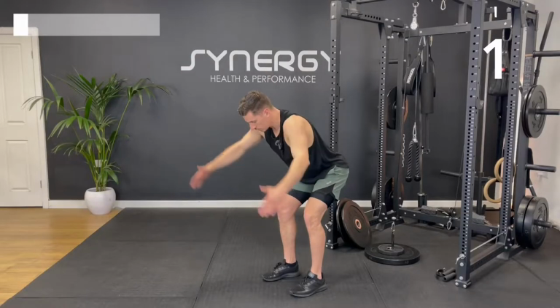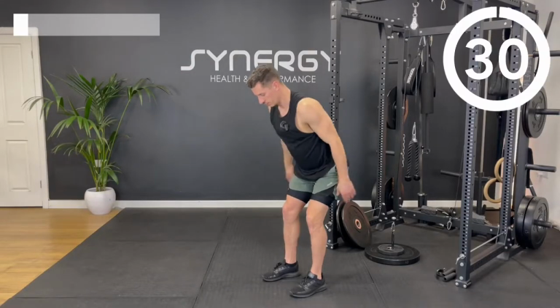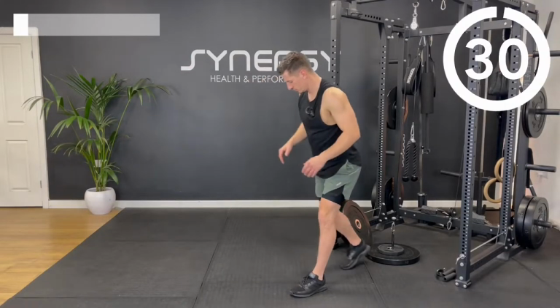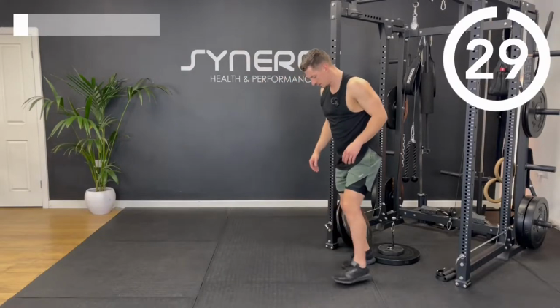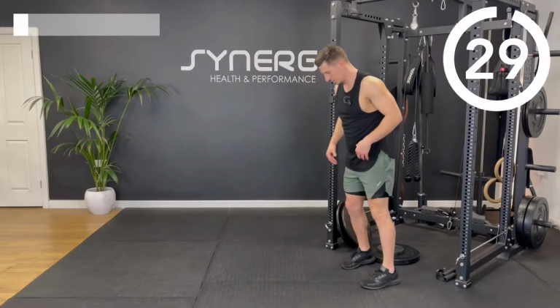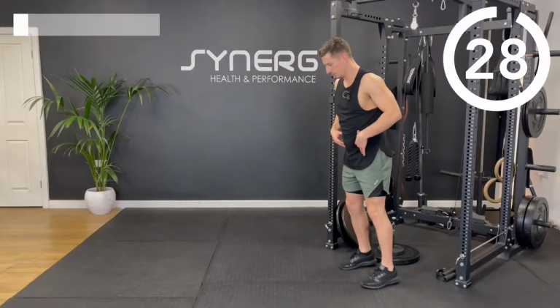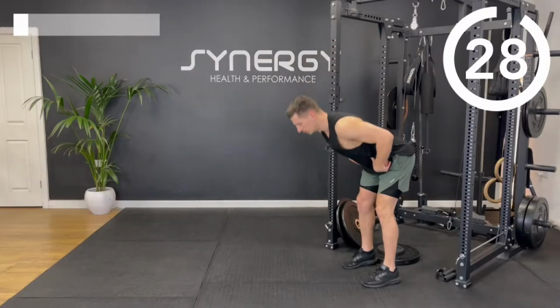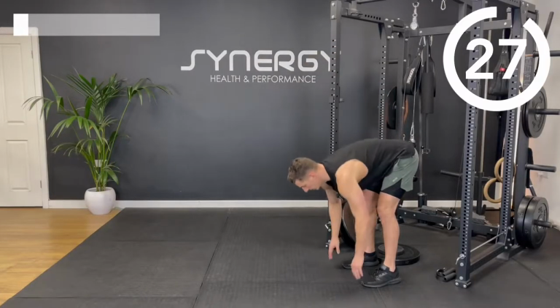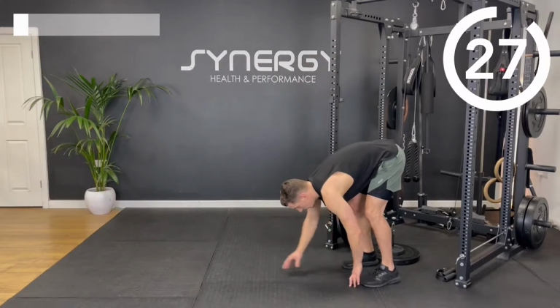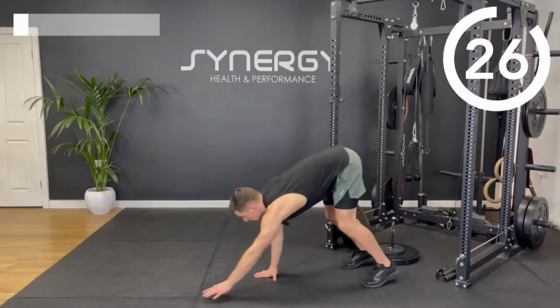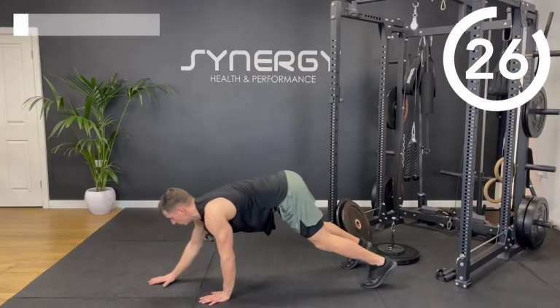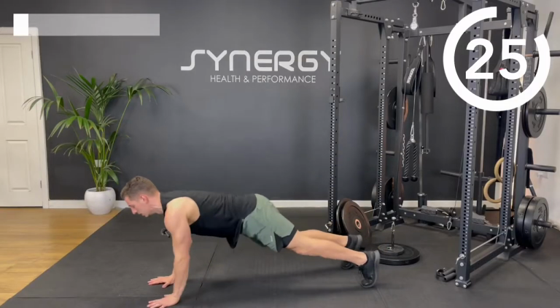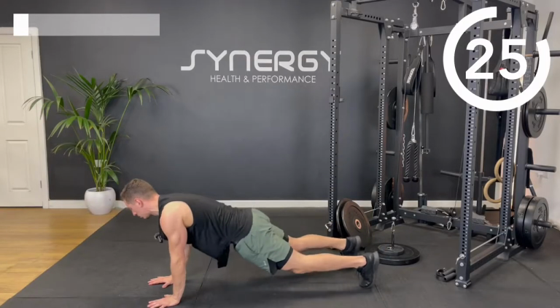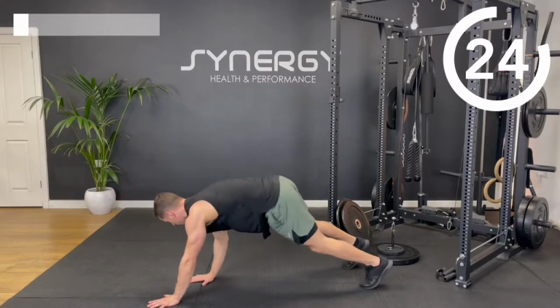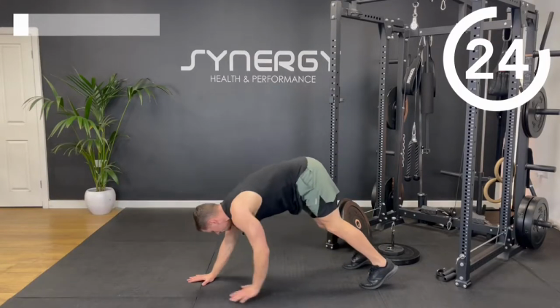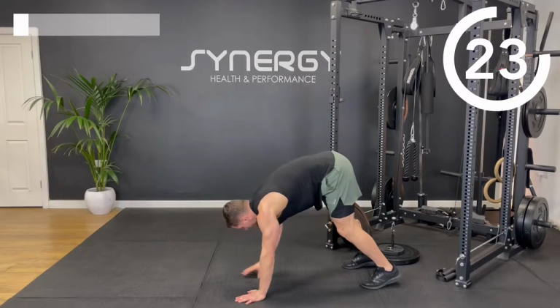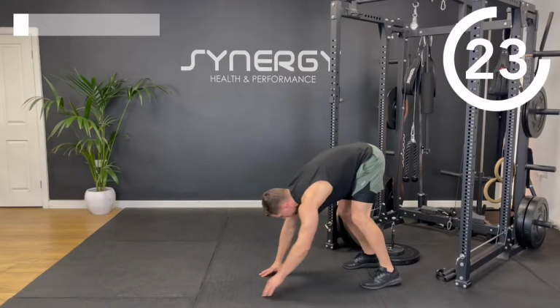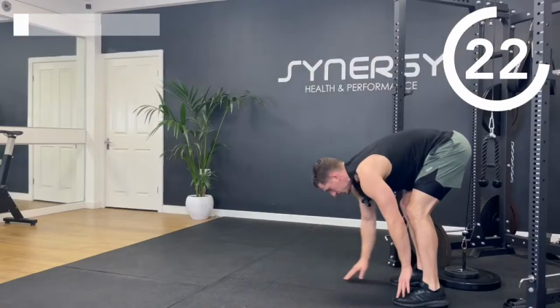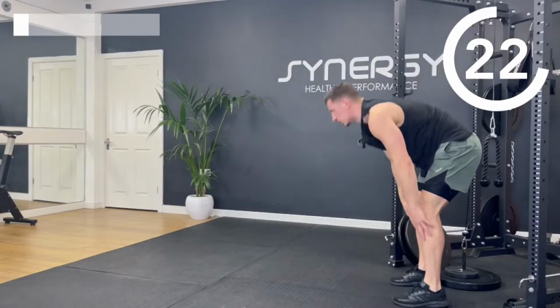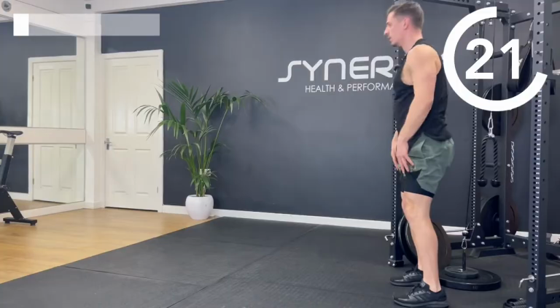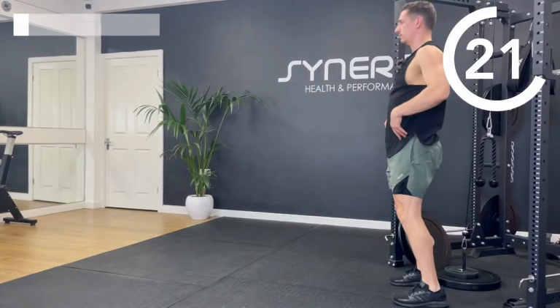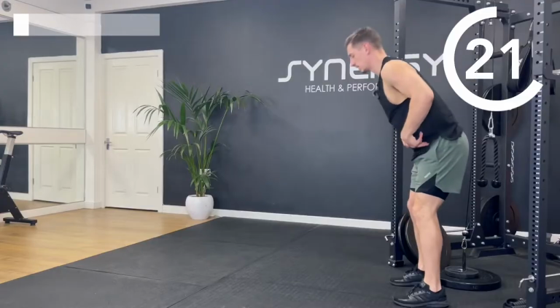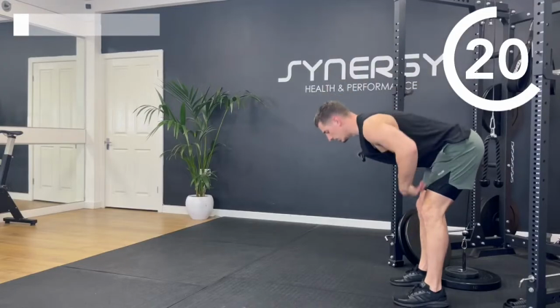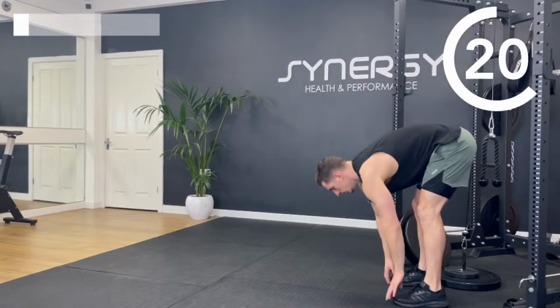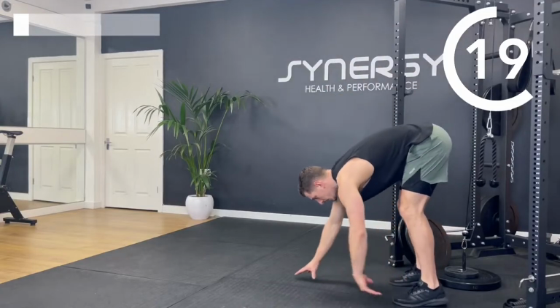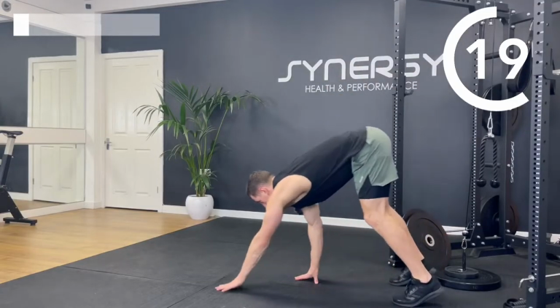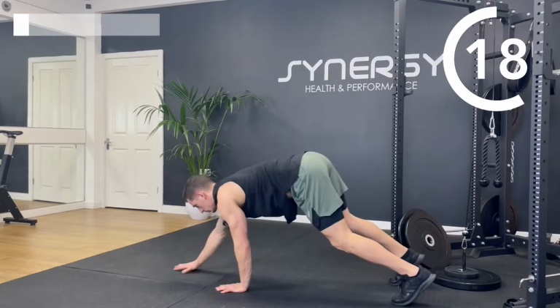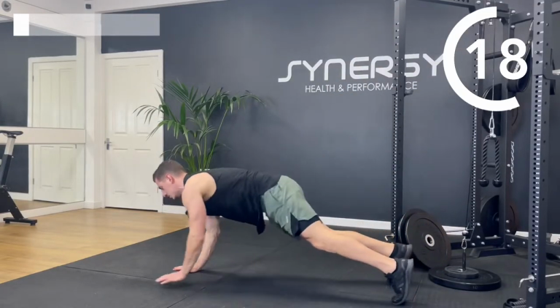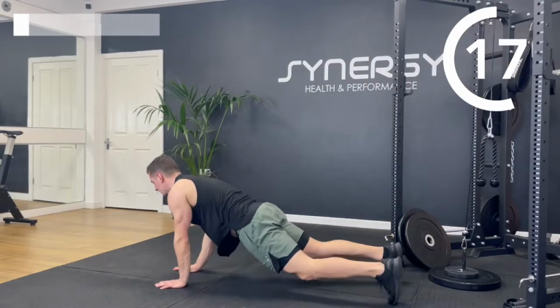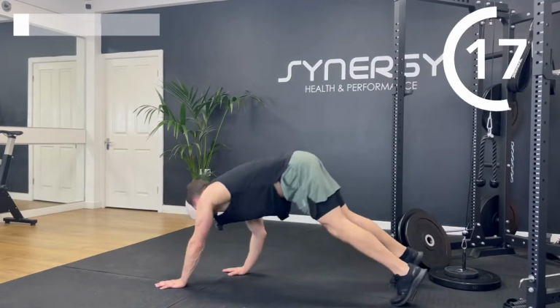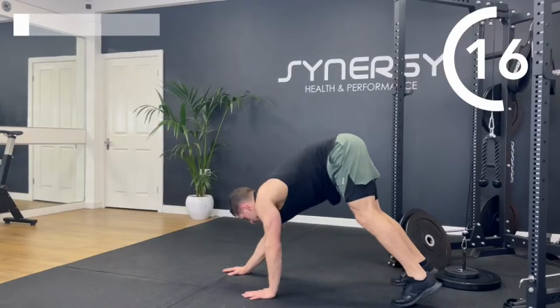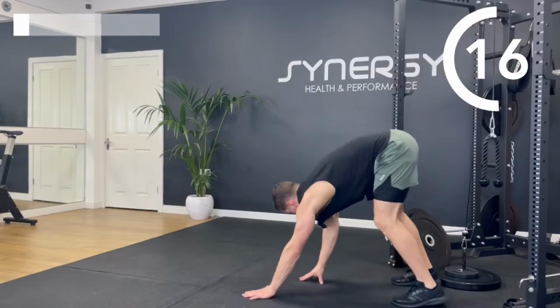Into those inchworms to finish the warm-up. Hinge at the hip, walk it out, walk it in so that you can touch your toes, then back. Just getting that back and shoulders nice and warmed up.